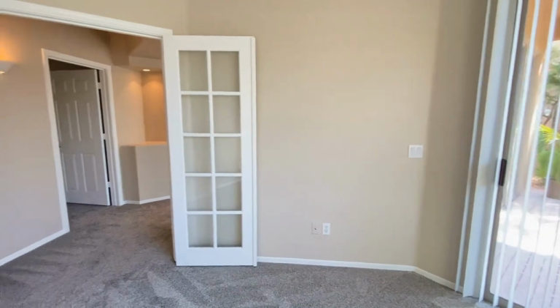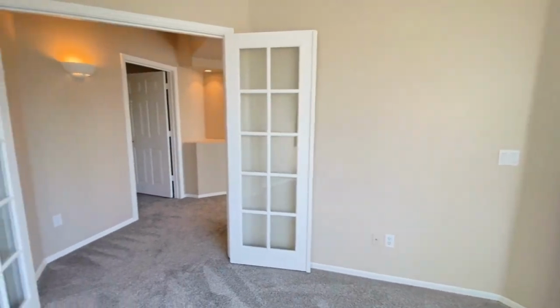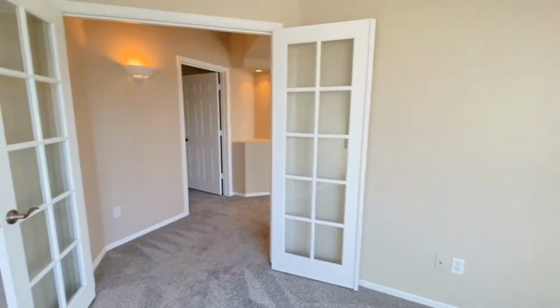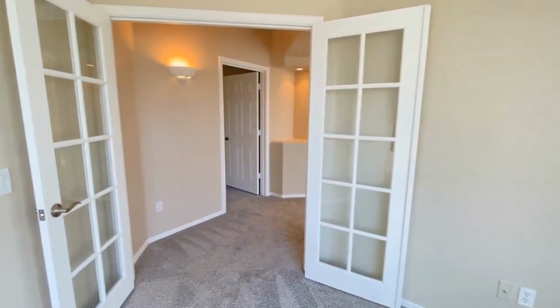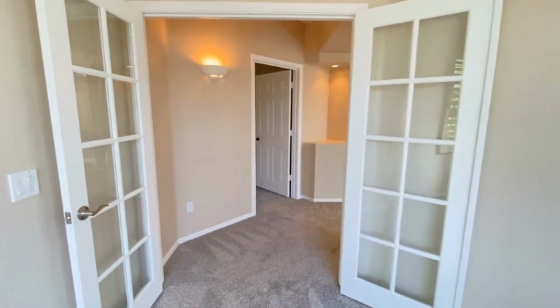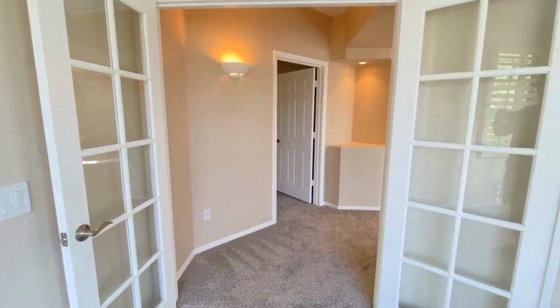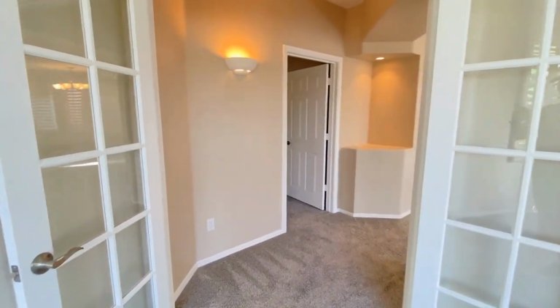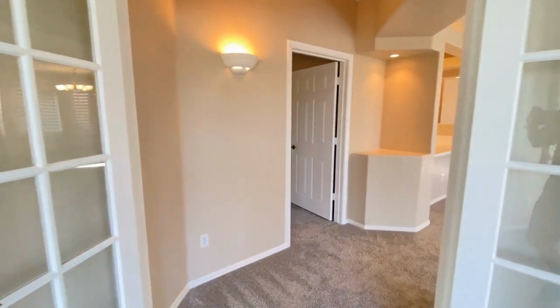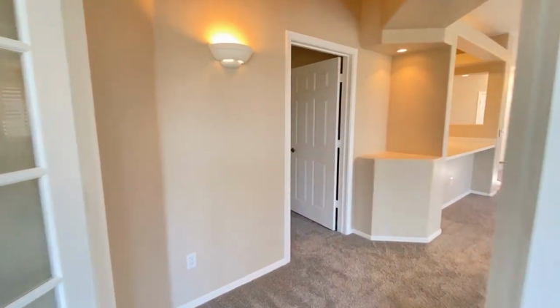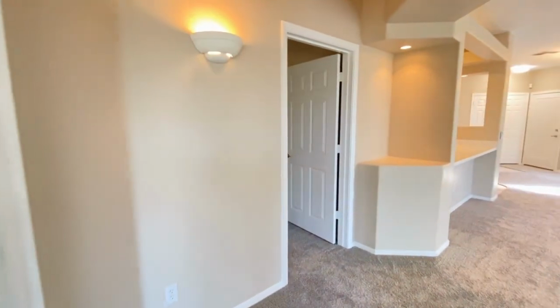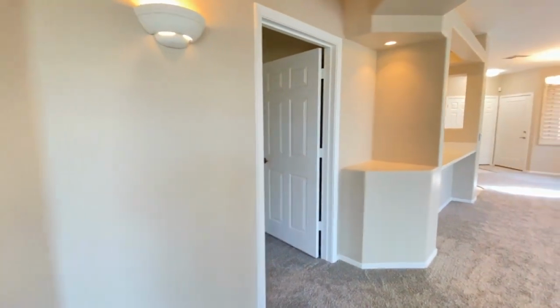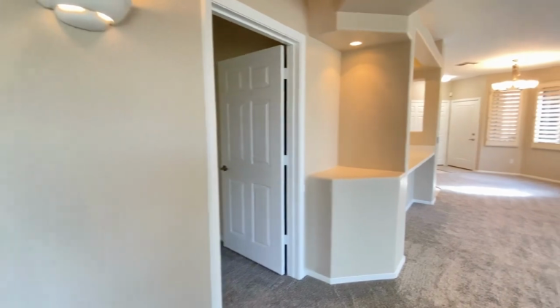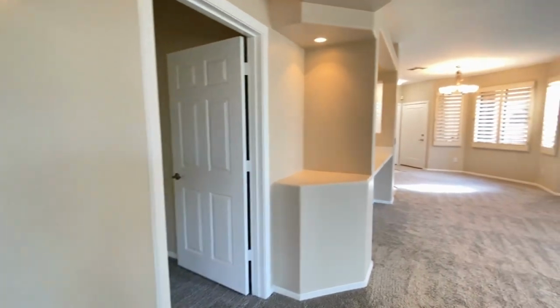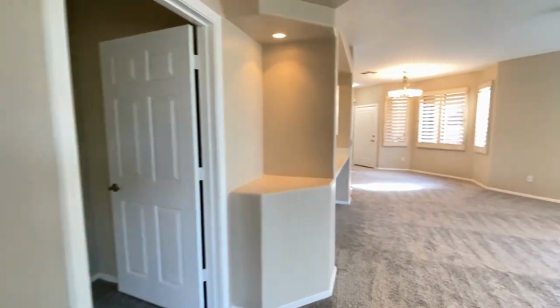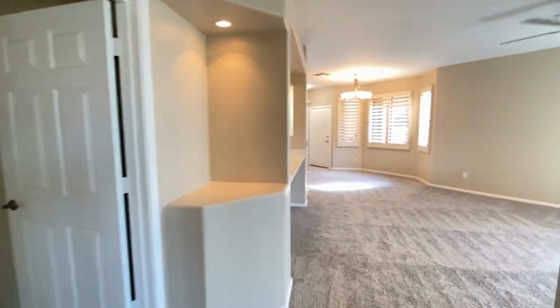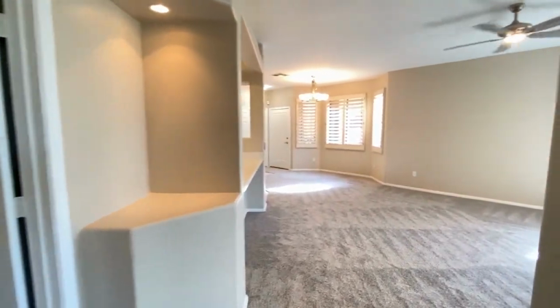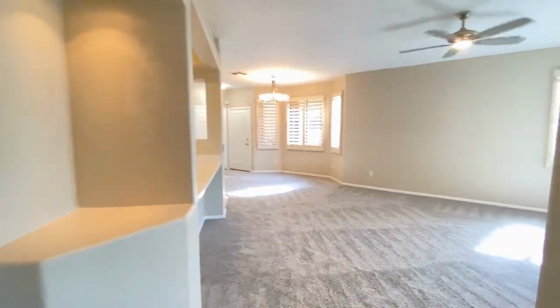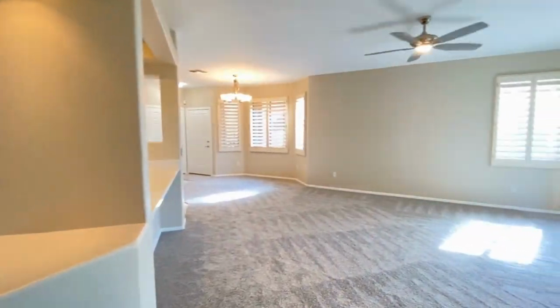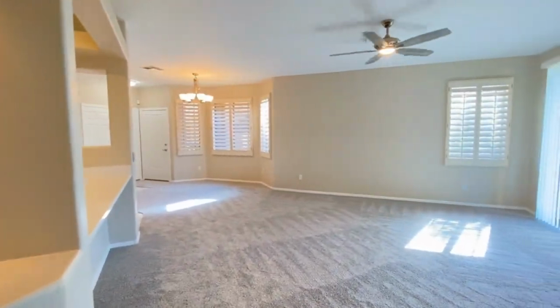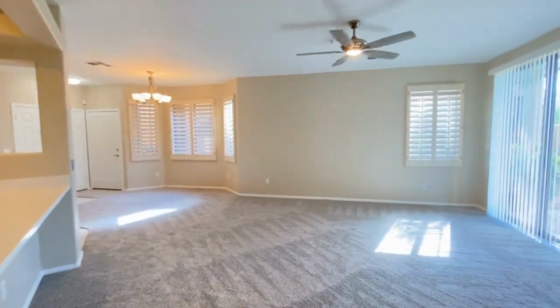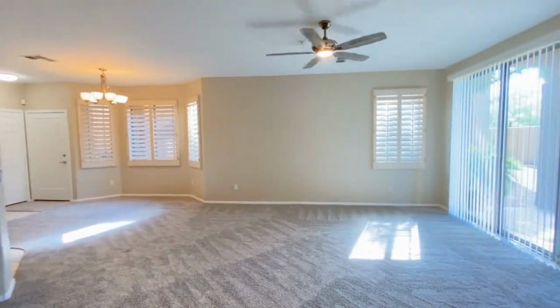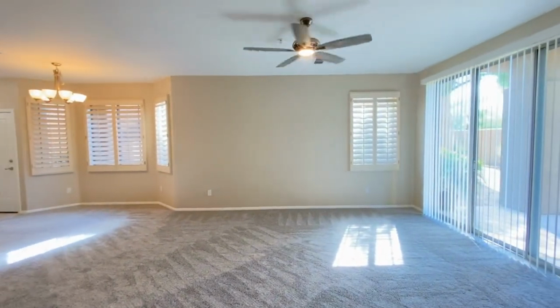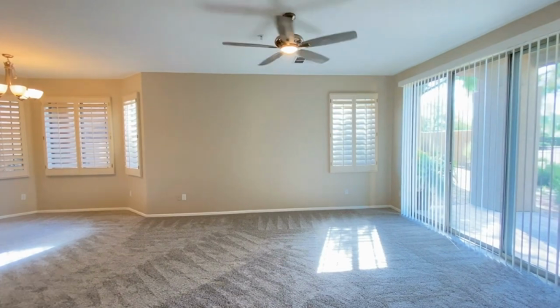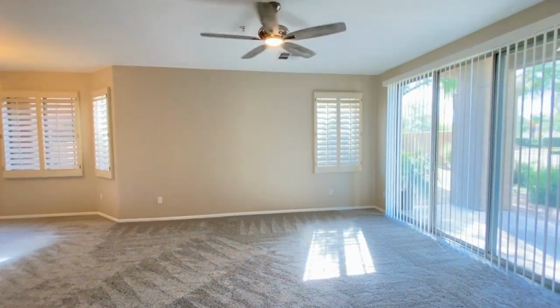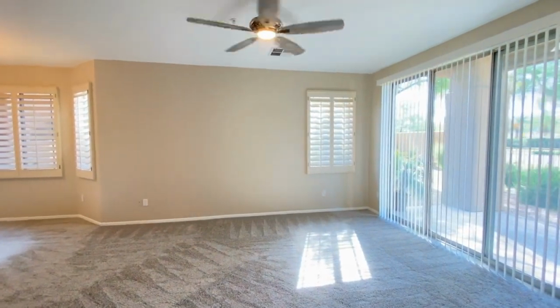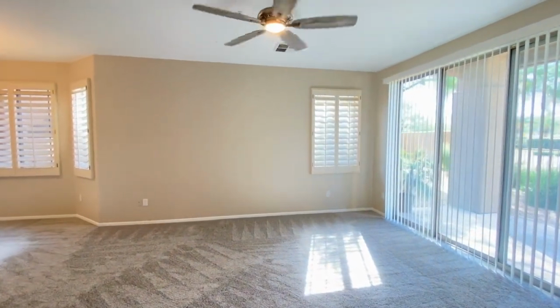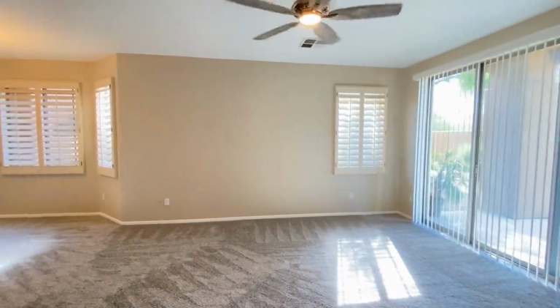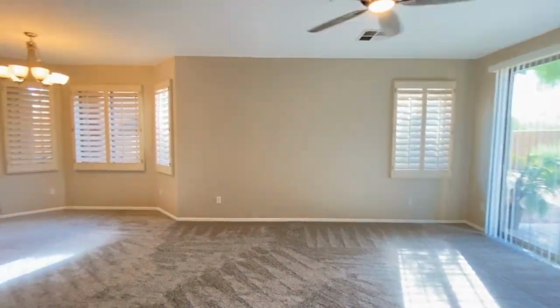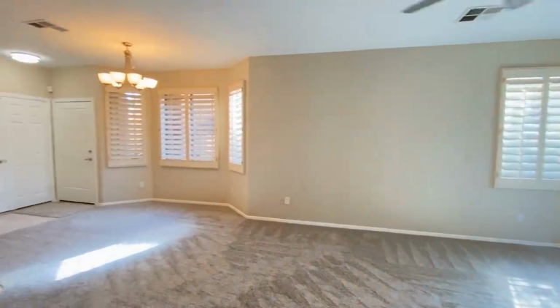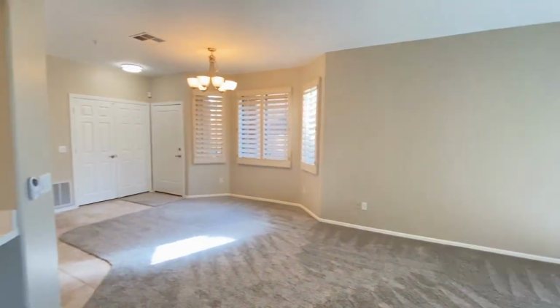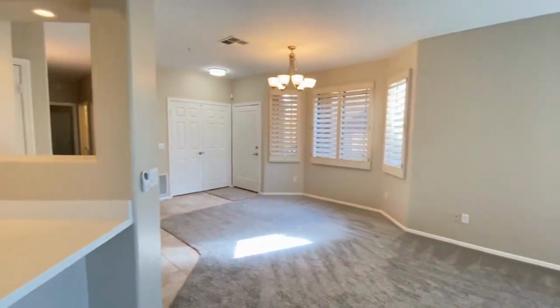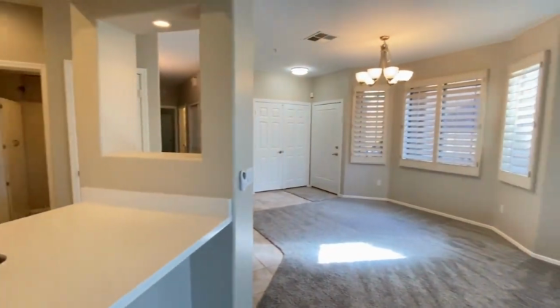Maybe a playroom. We hope you enjoyed this video tour. For more information, please visit our website at www.leaseaz.com and schedule a self-guided tour and fill out an application.